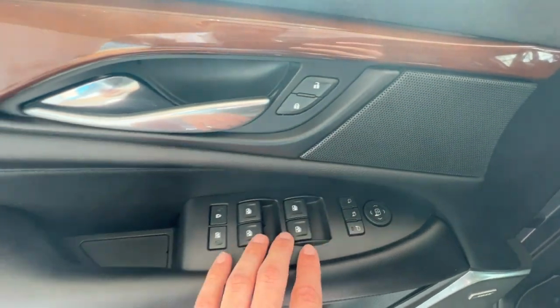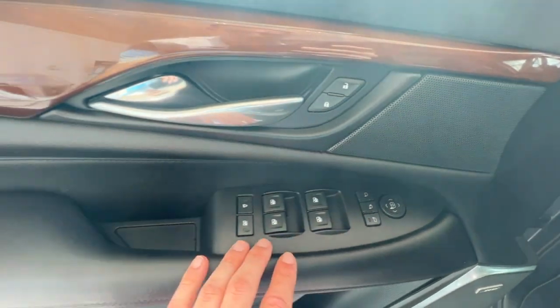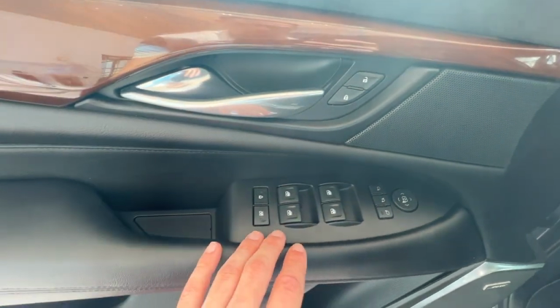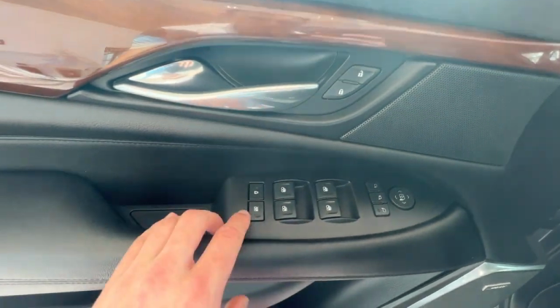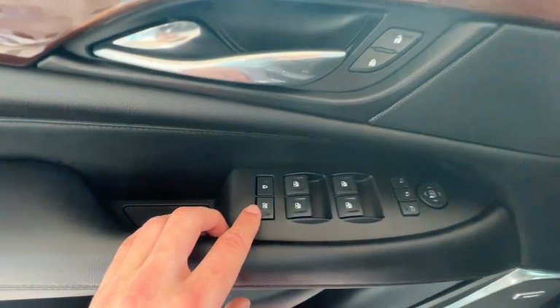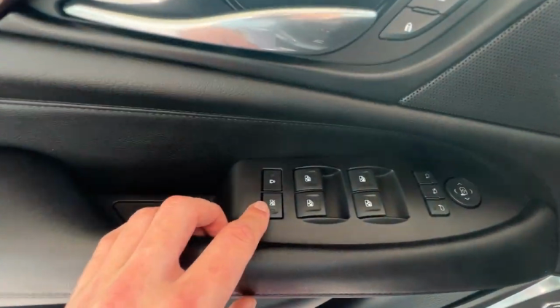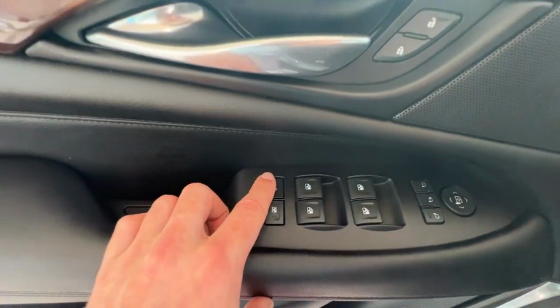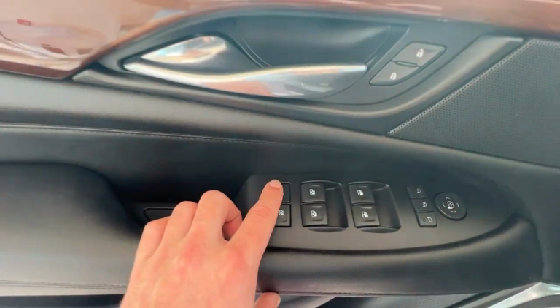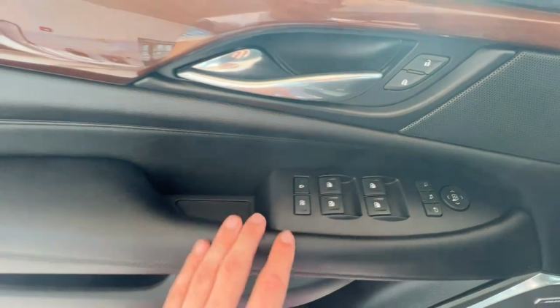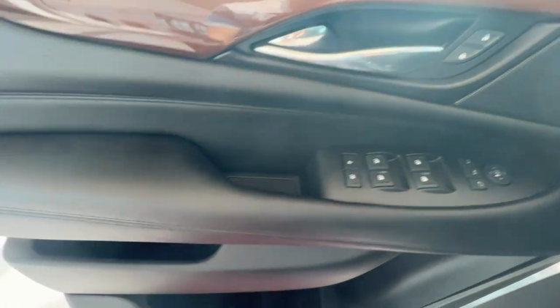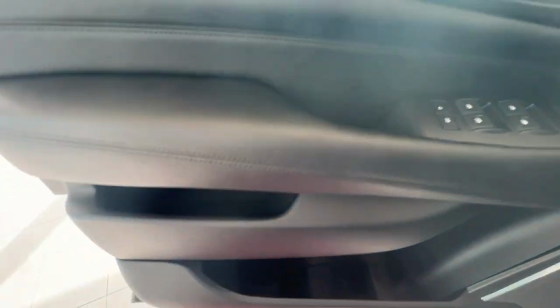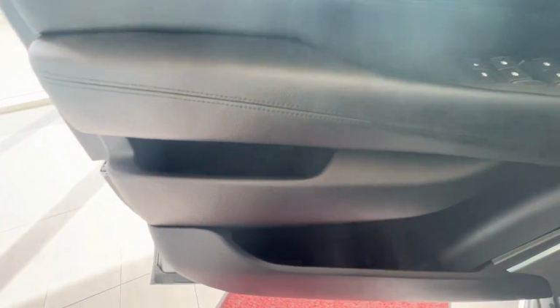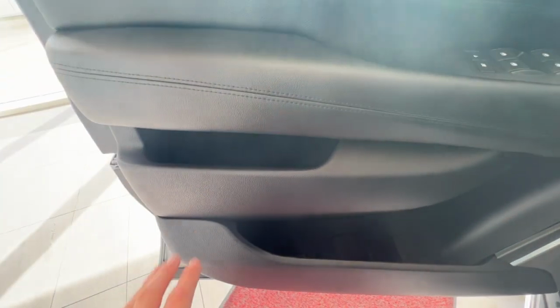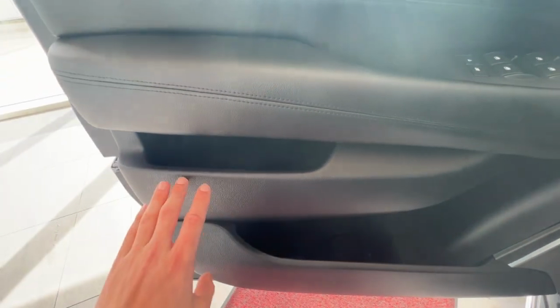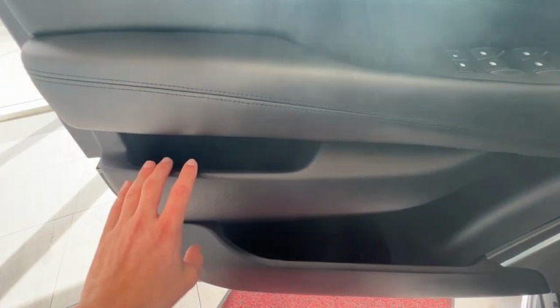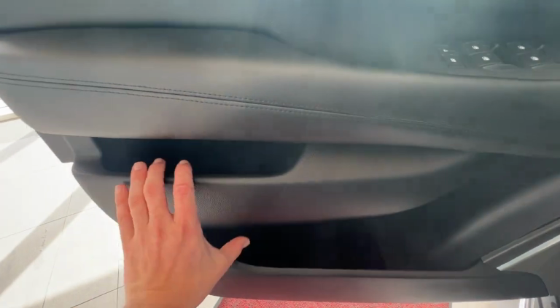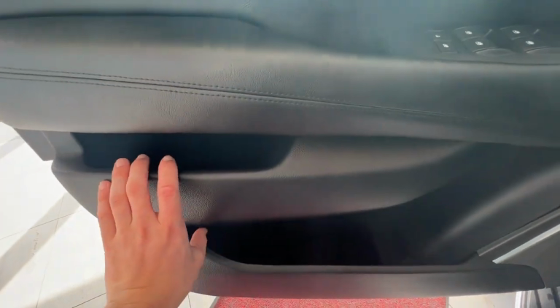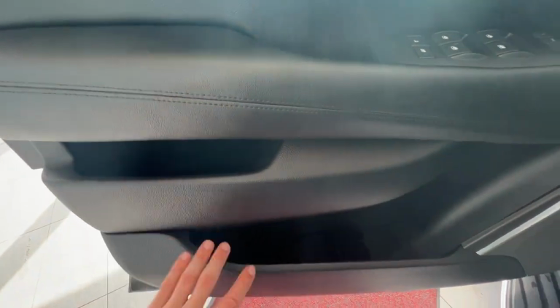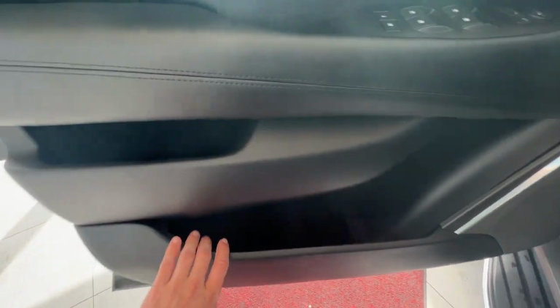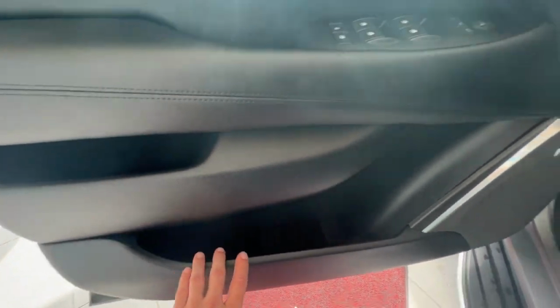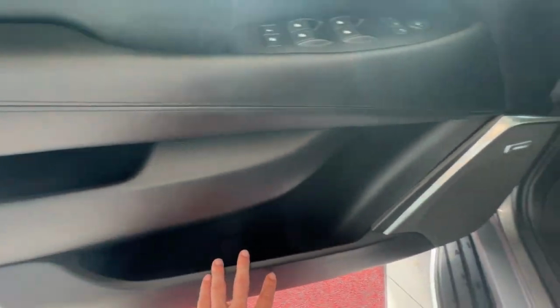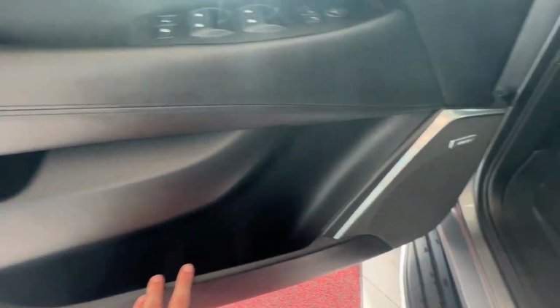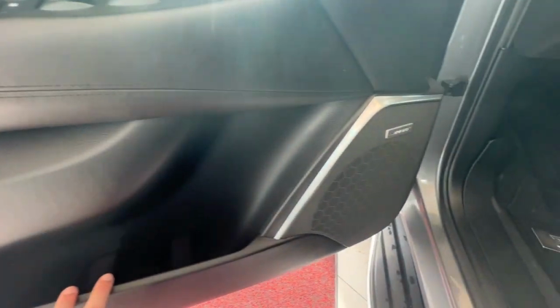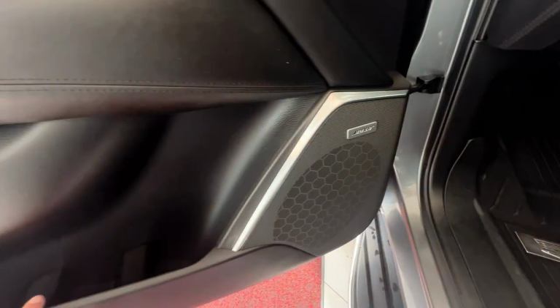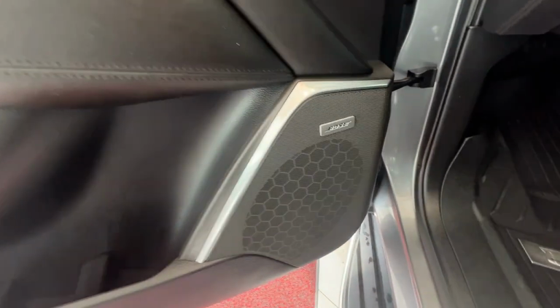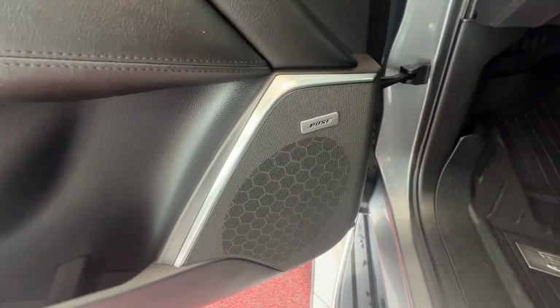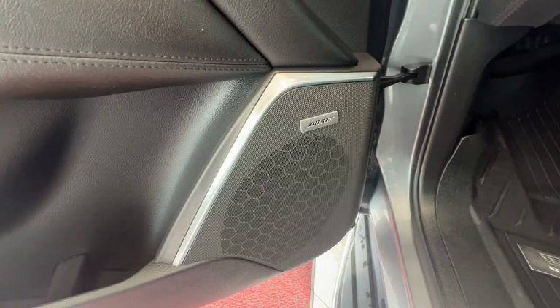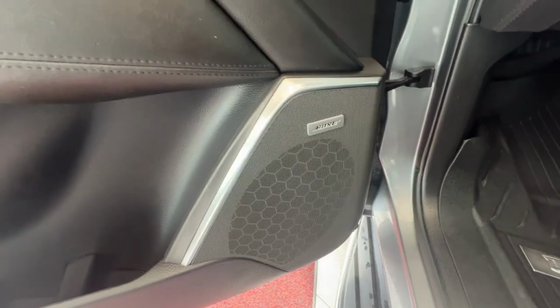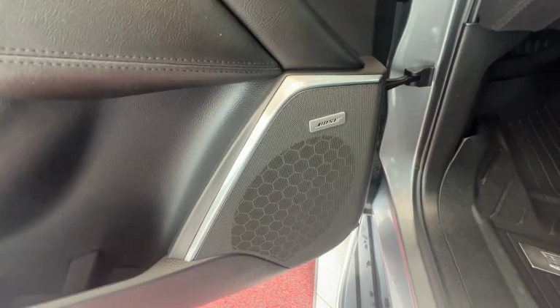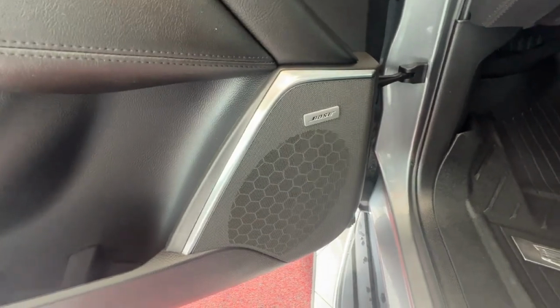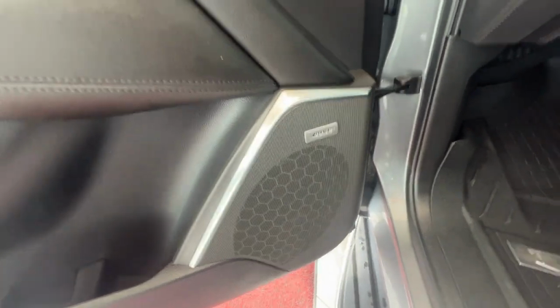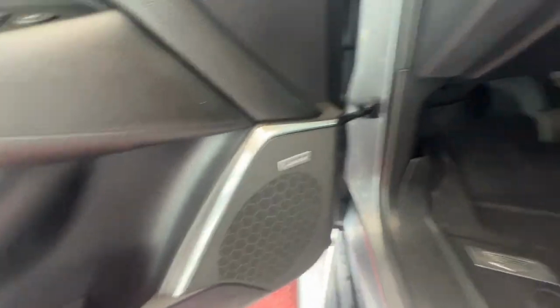You have control of all four windows, as well as window lock and child lock. Down within the door you'll have two separate spaces for storage, as well as your Bose premium sound speakers.